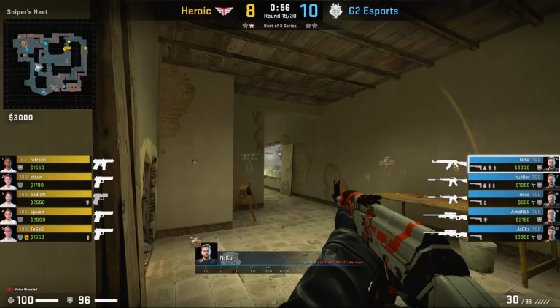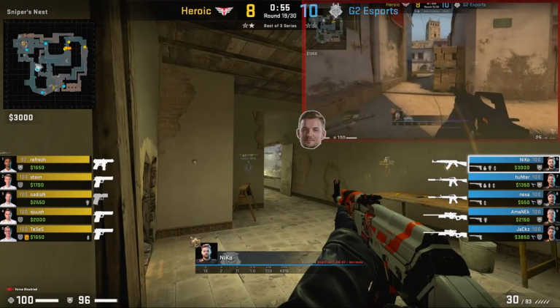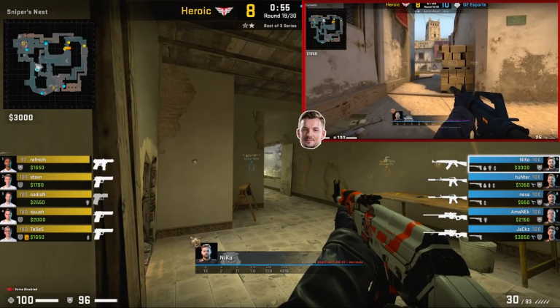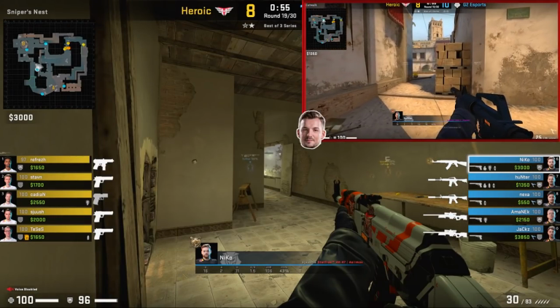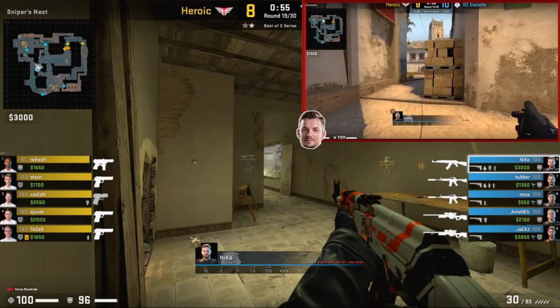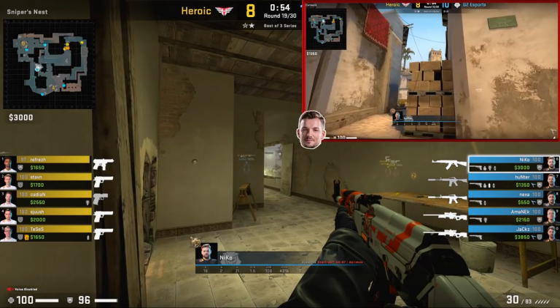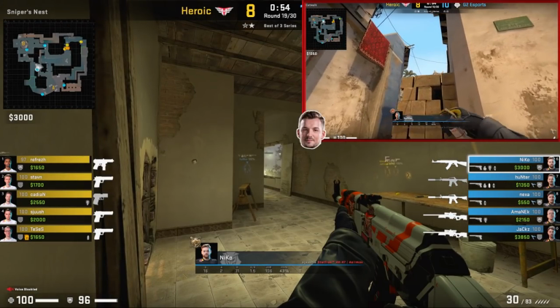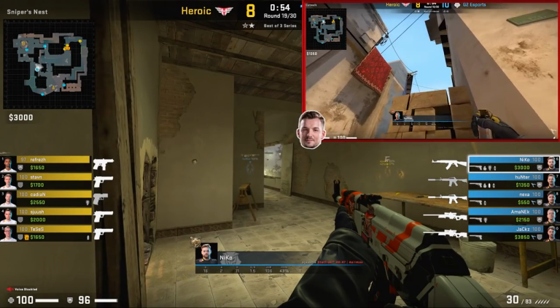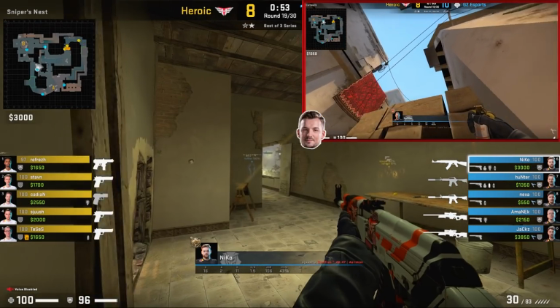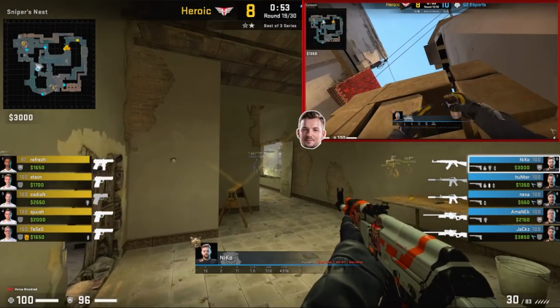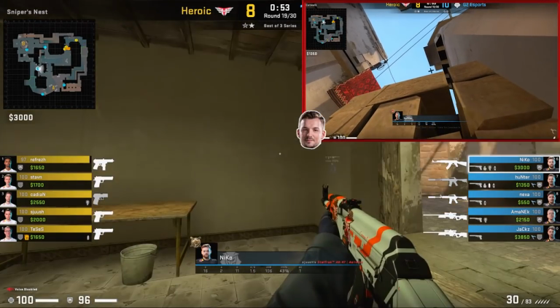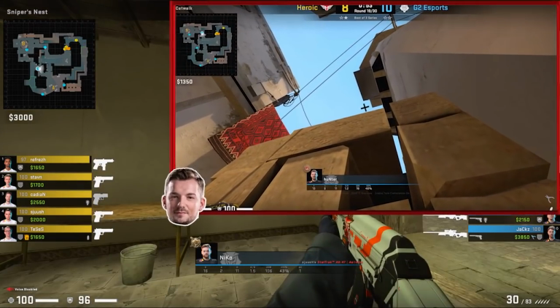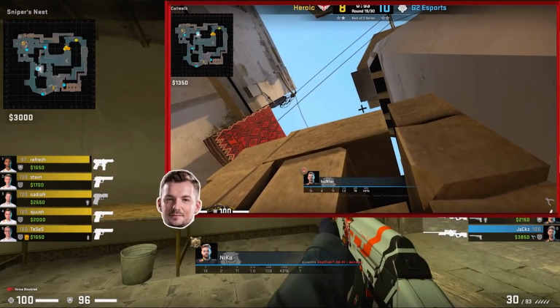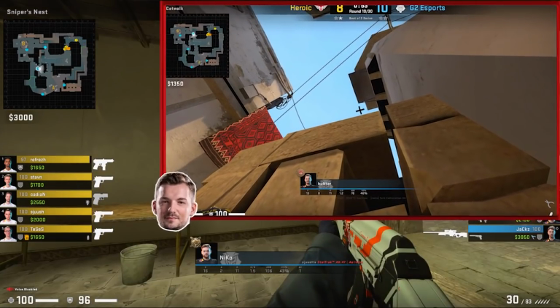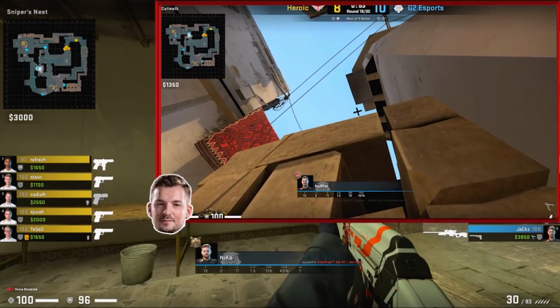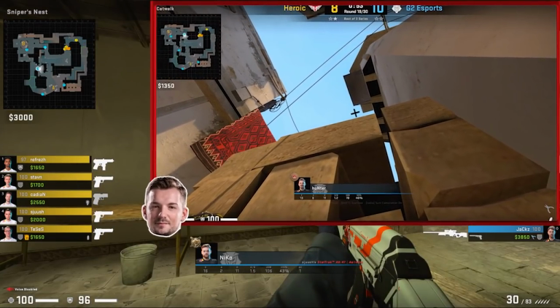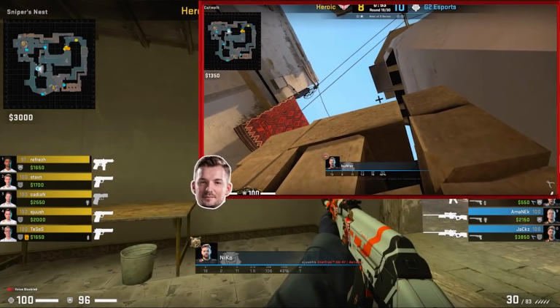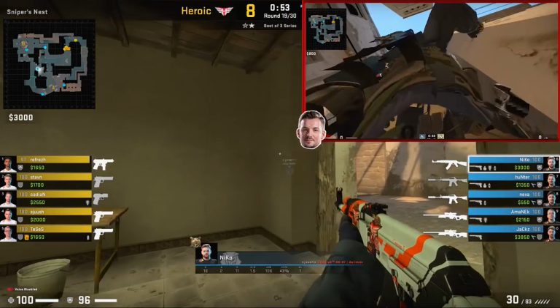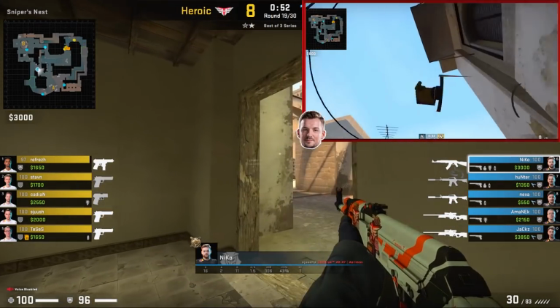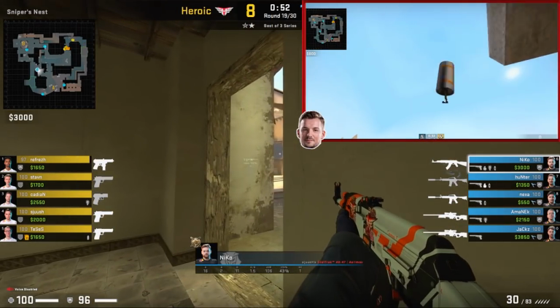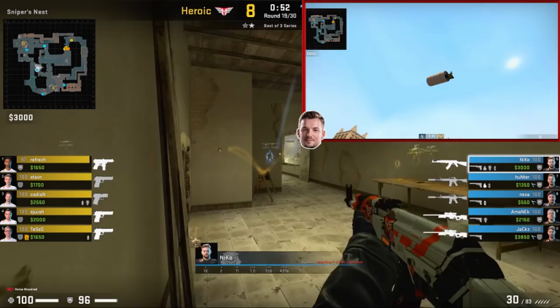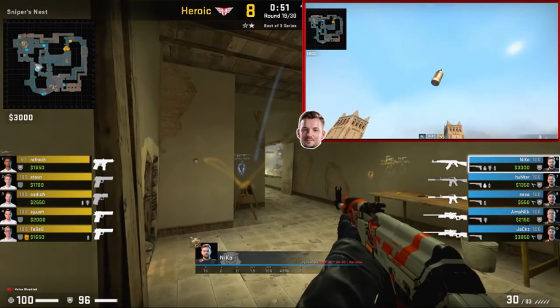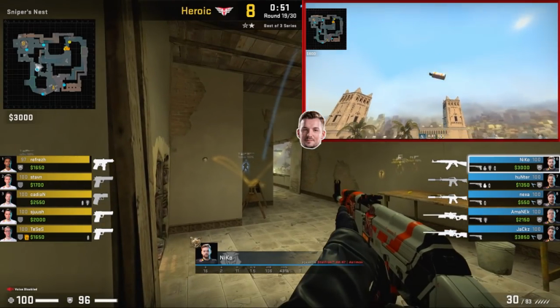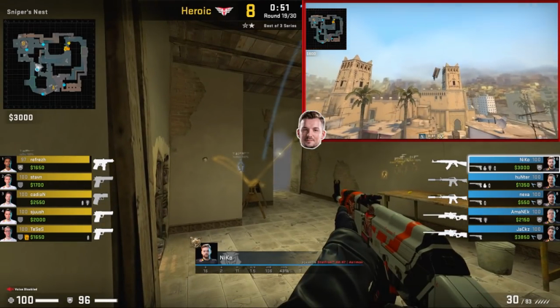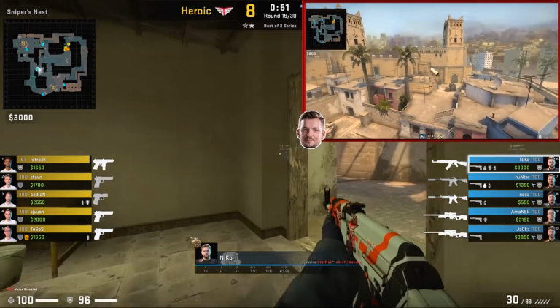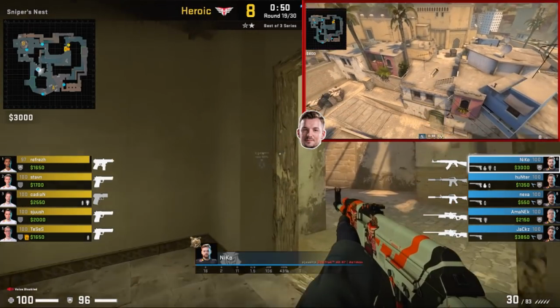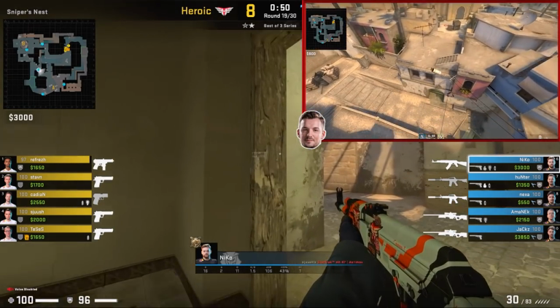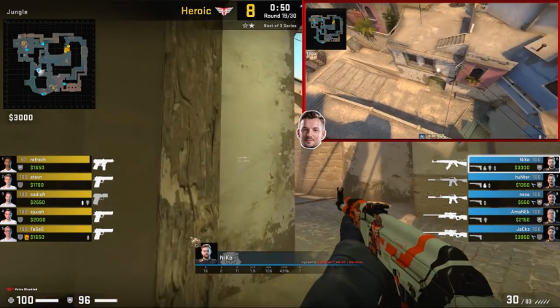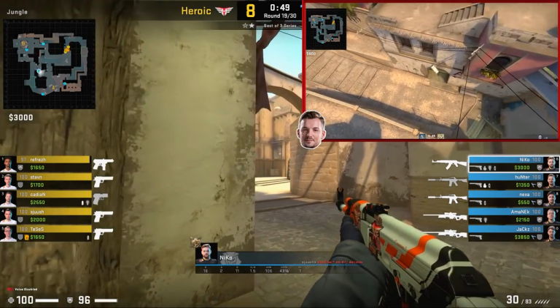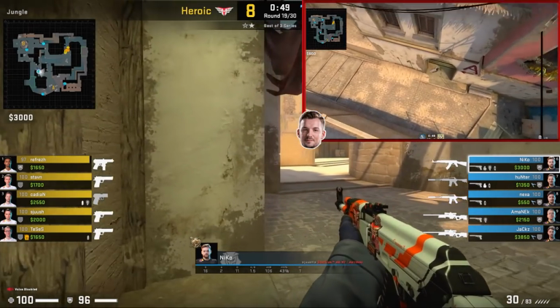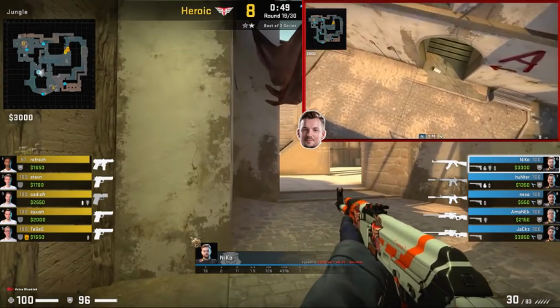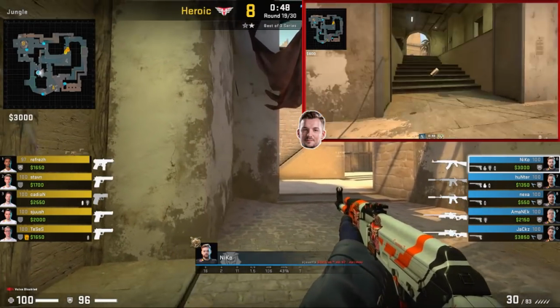Another lineup Hunter uses: if he goes next to the bricks, aims roughly at the target spot, and left-click throws, the smoke will take a while to land but will land at the bottom of connector.